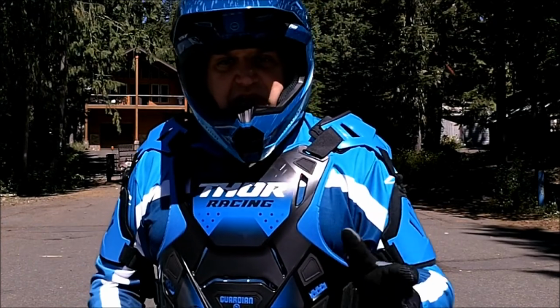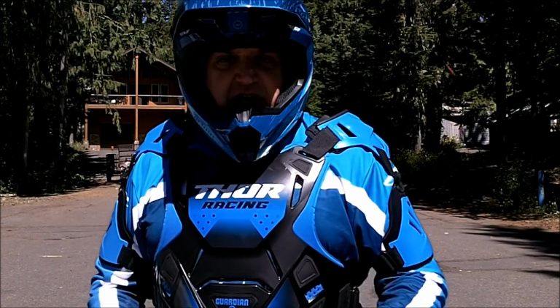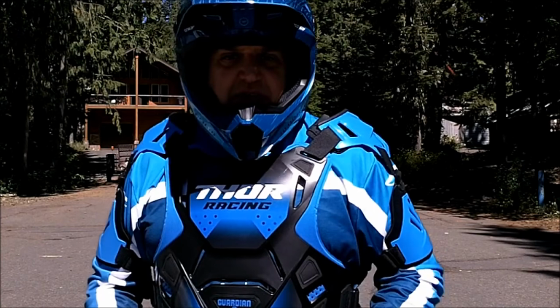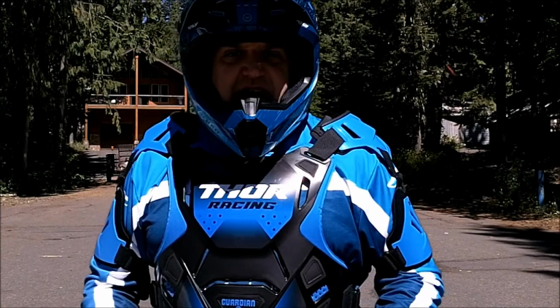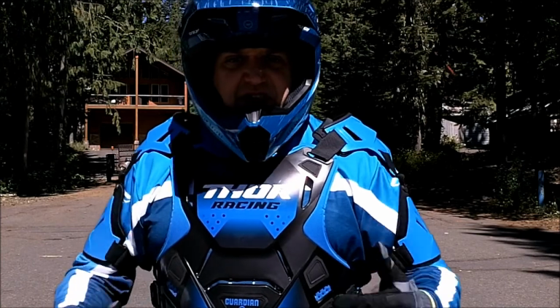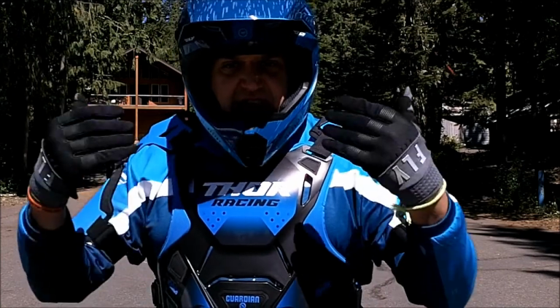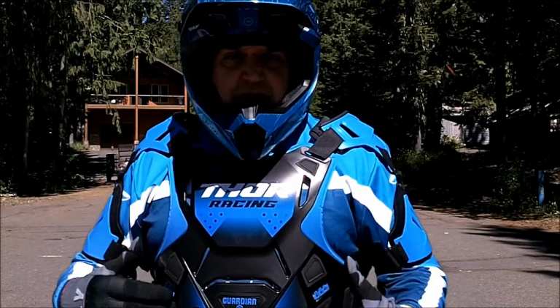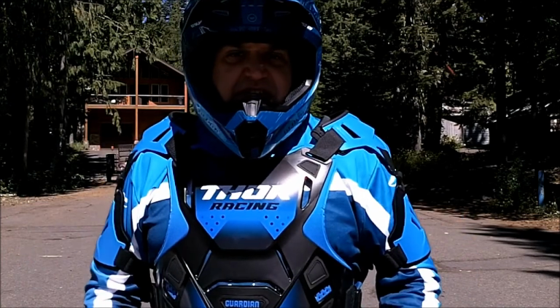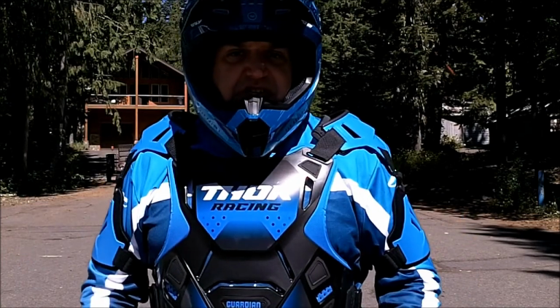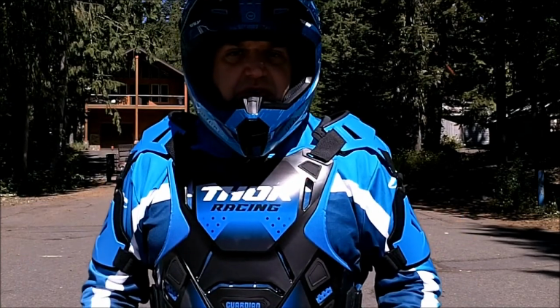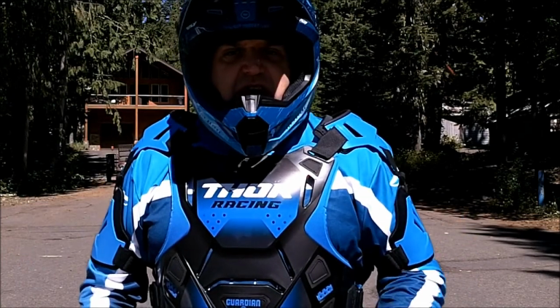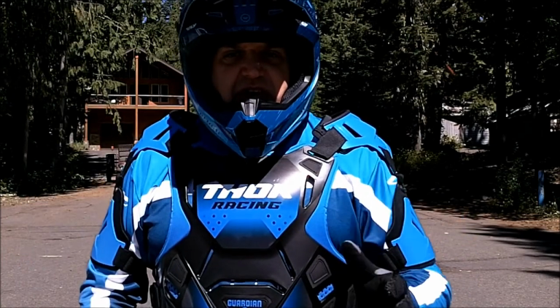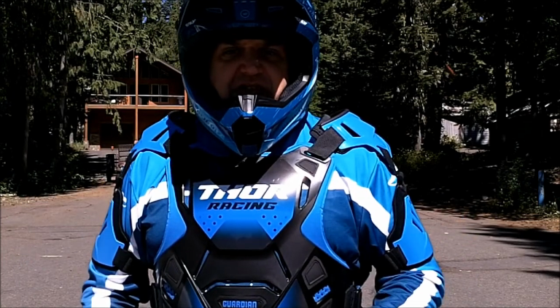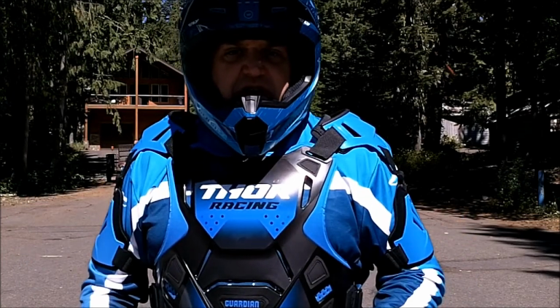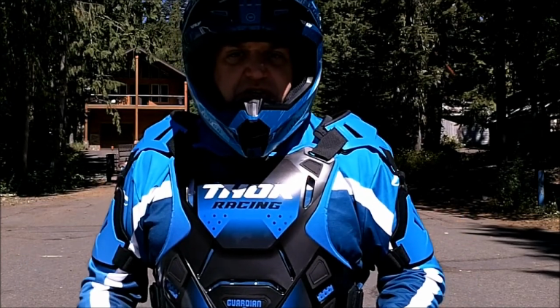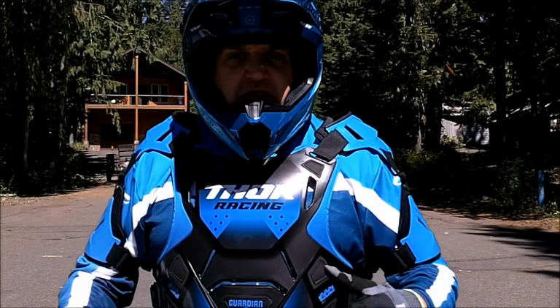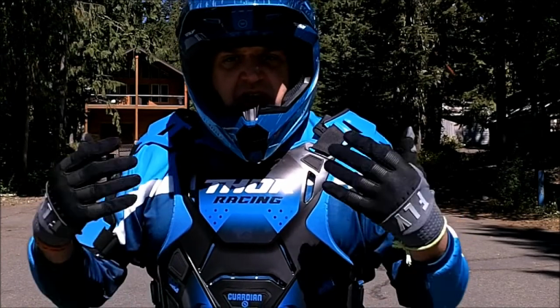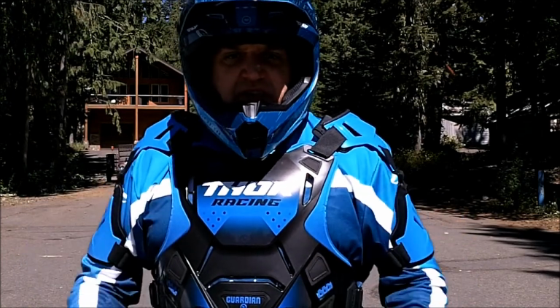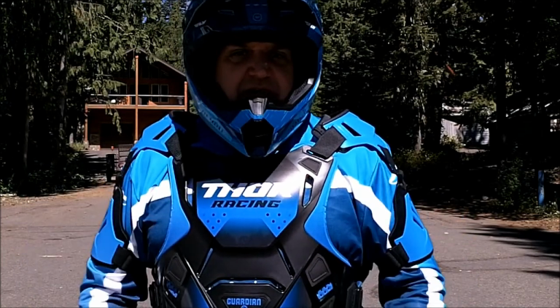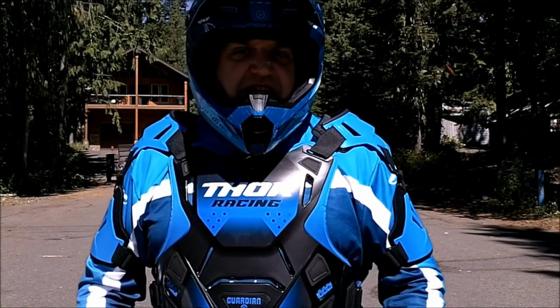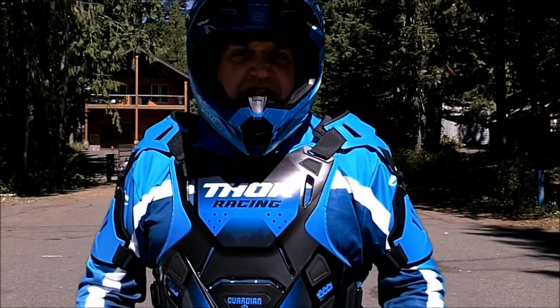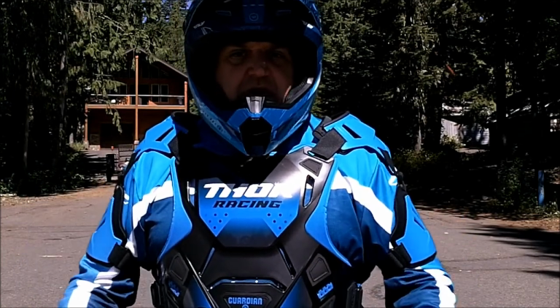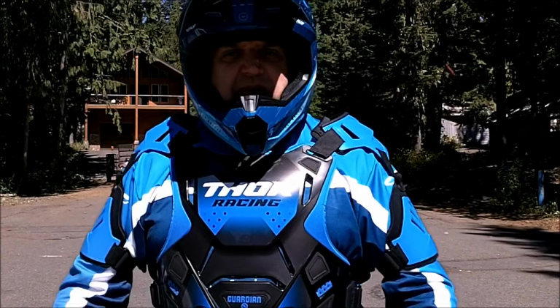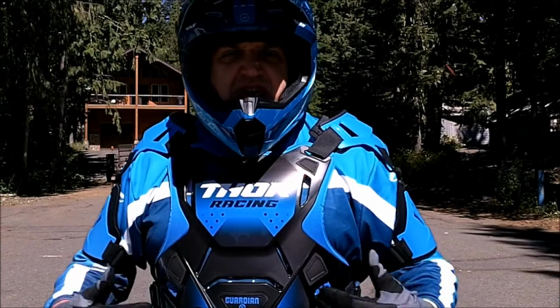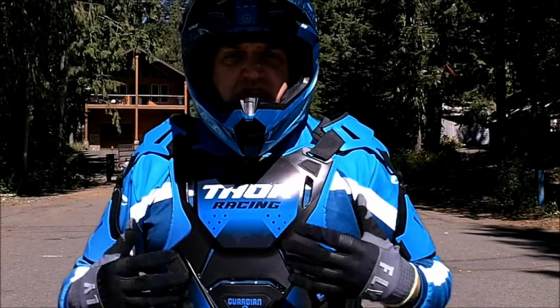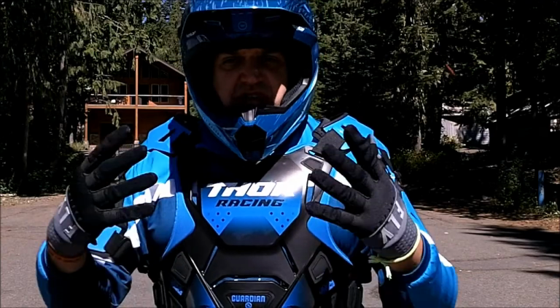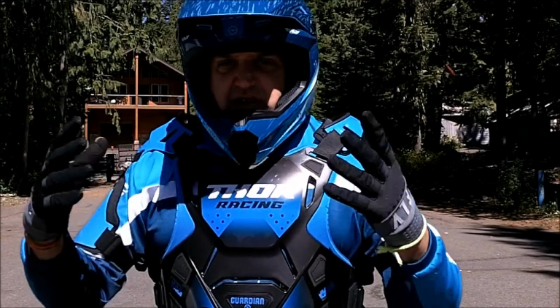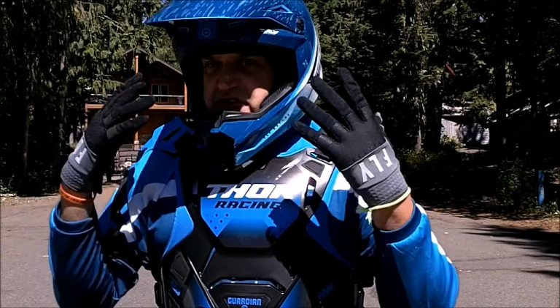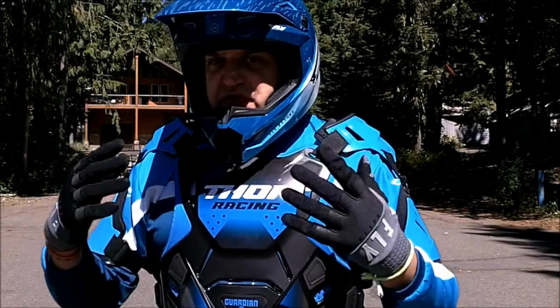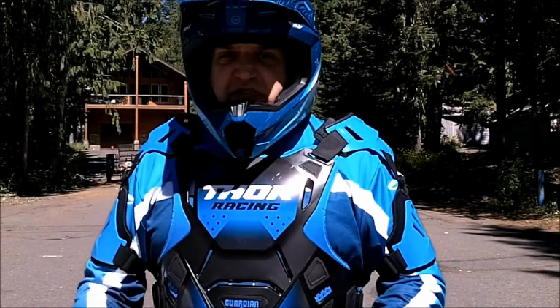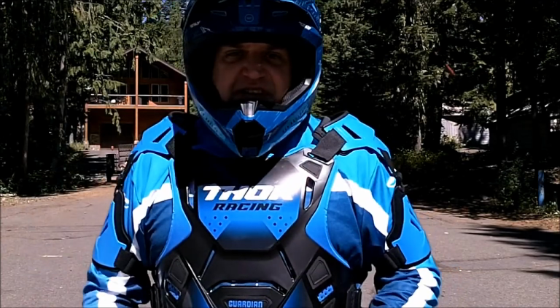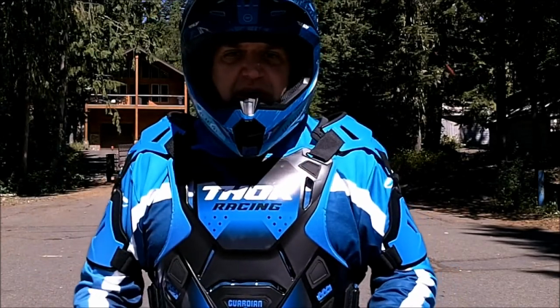Many of you have realized that I got a new racing suit in the last week or two — a Fly Racing suit: pants, jersey, gloves, and this full face helmet.